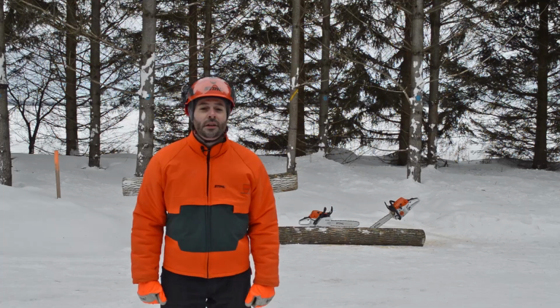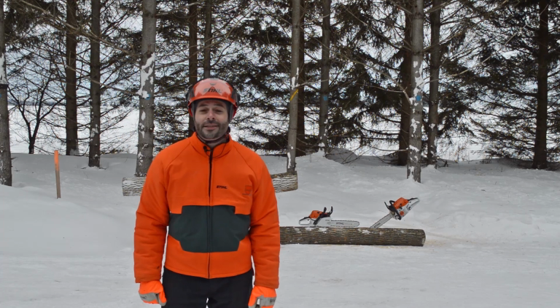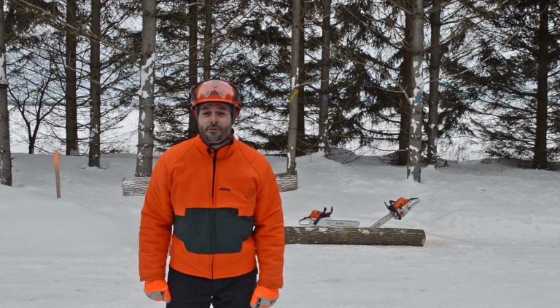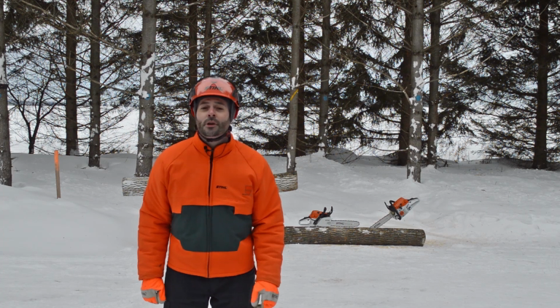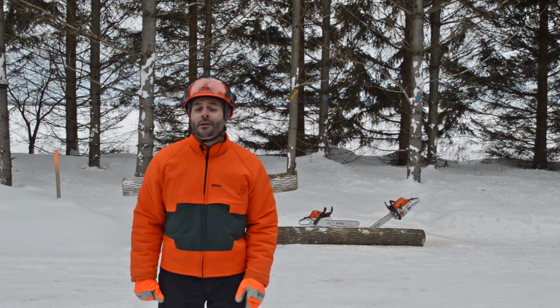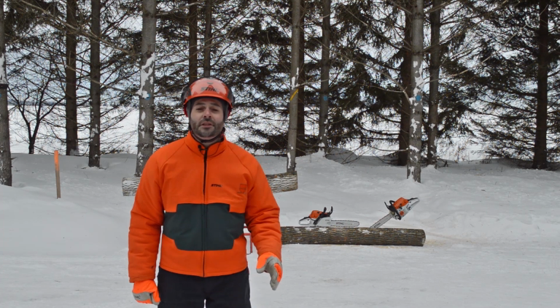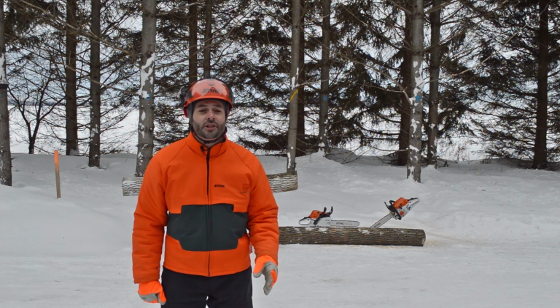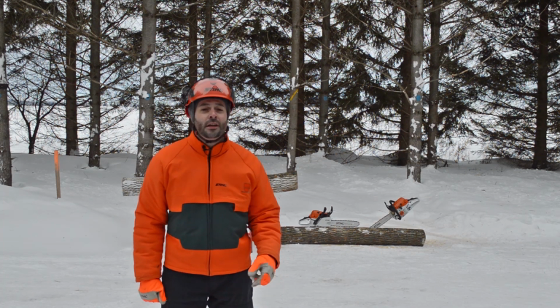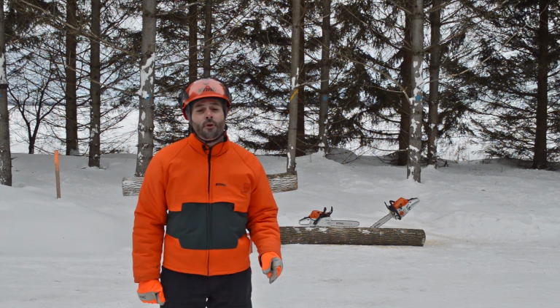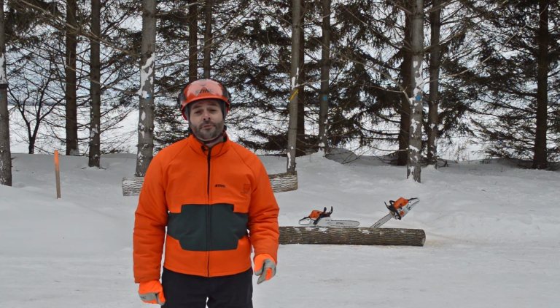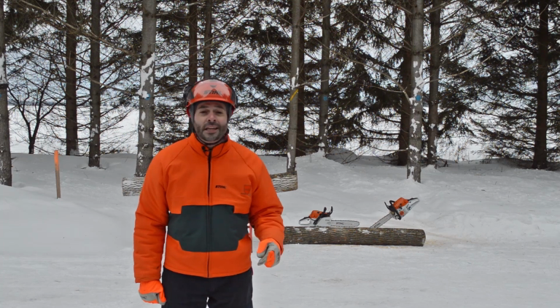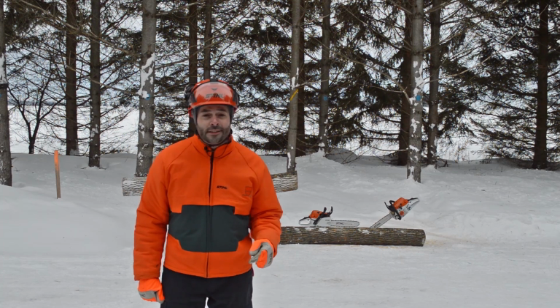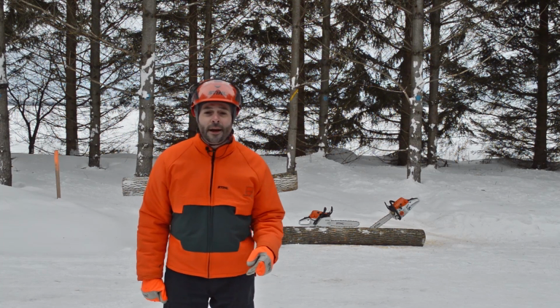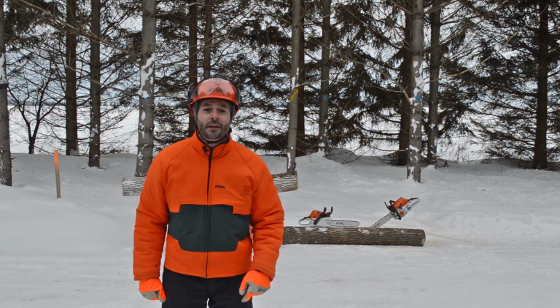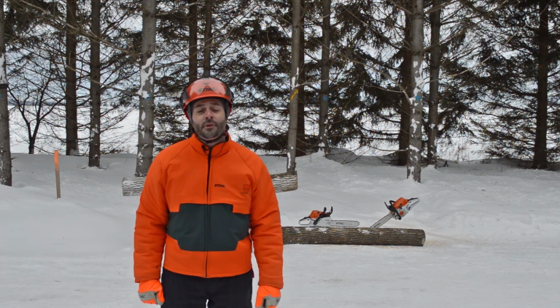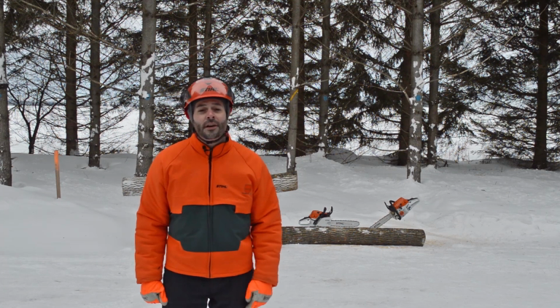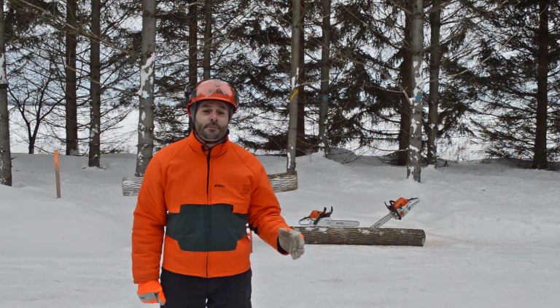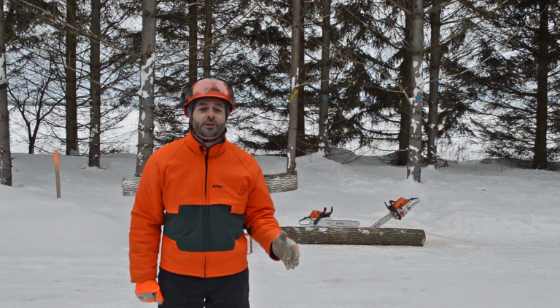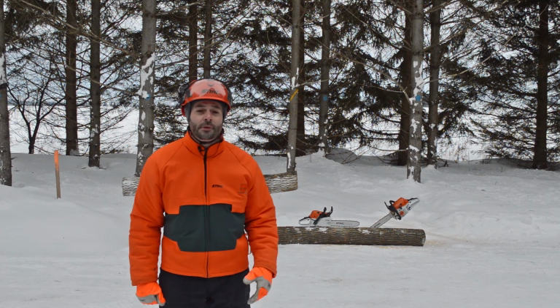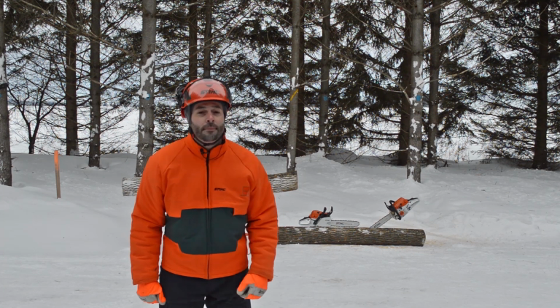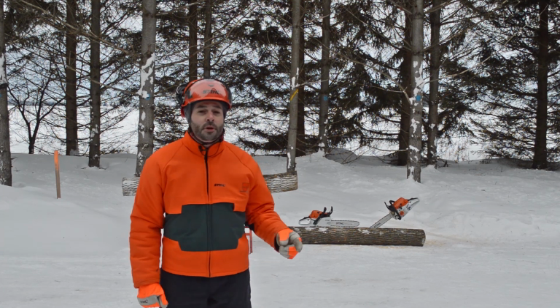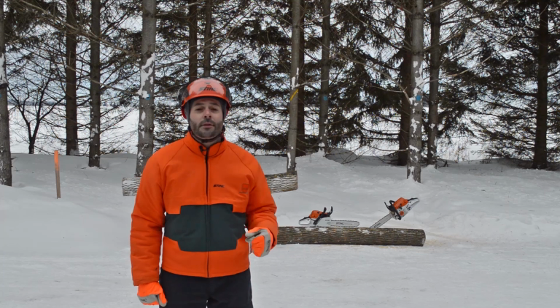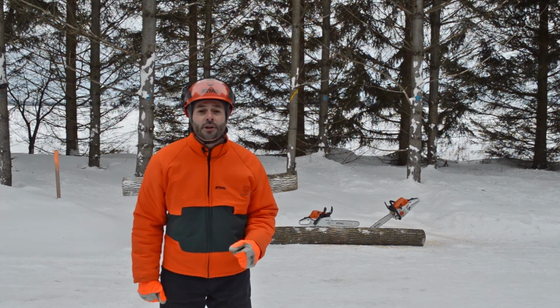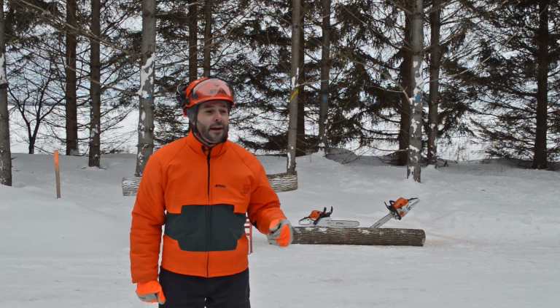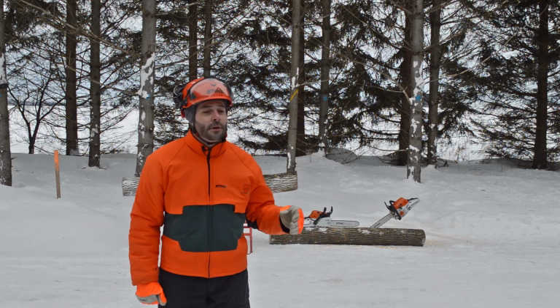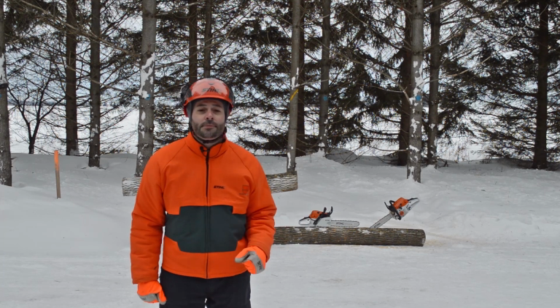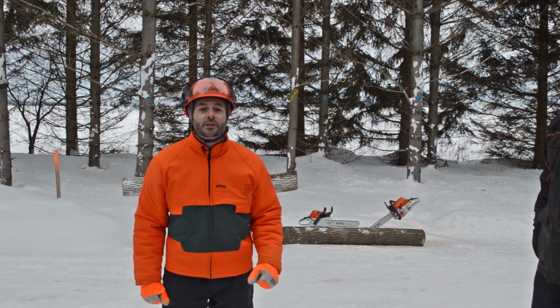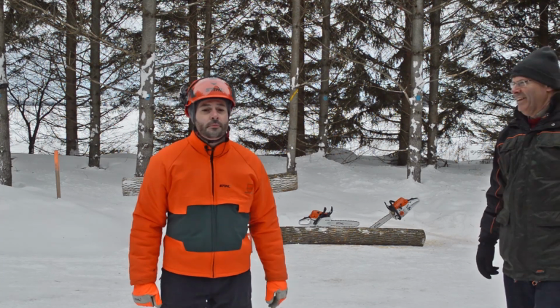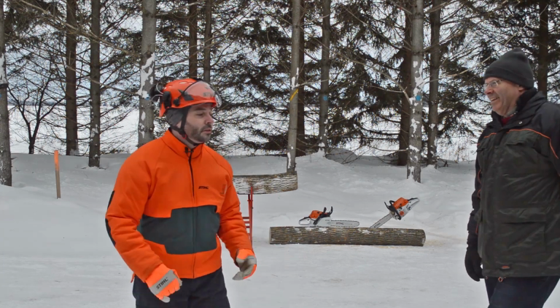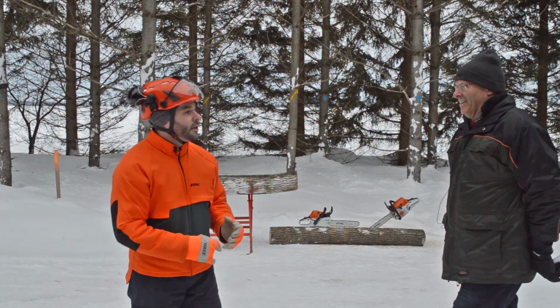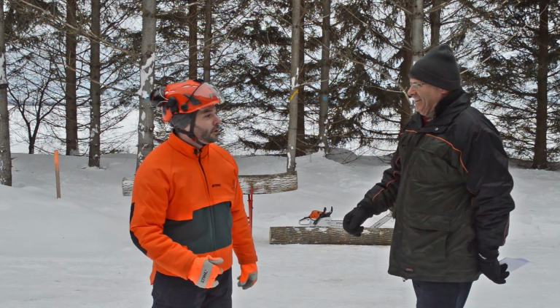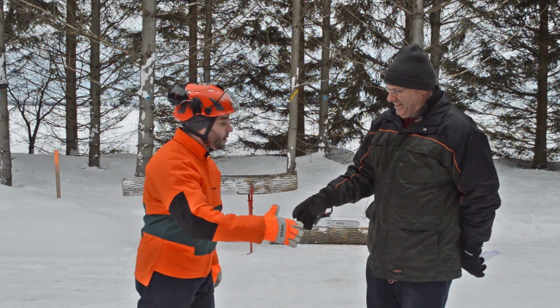In today's episode, we're going to be talking about Stihl saw chain and the performance difference that each chain type has. To help me with this, I have two special guests joining me: Bob Lemieux, product manager, and Adam Beer, product specialist from Stihl's accessory and forestry articles.